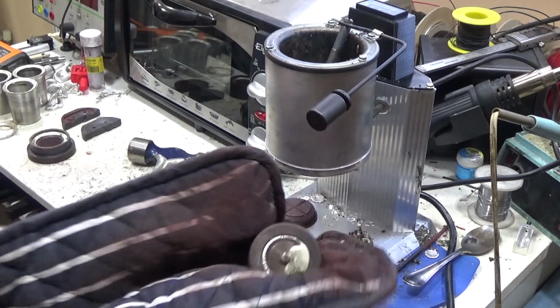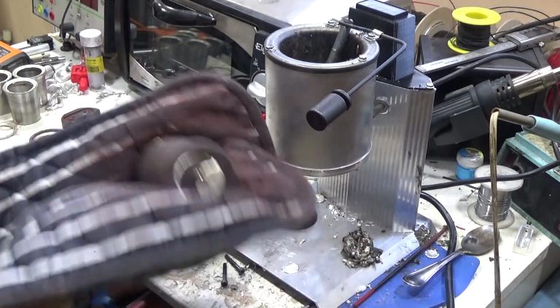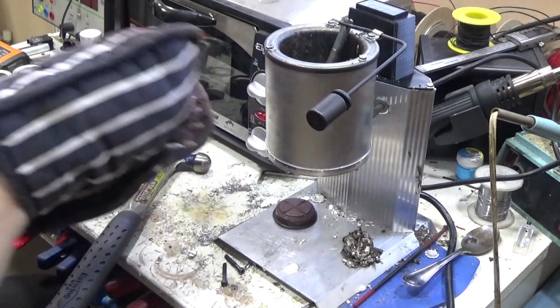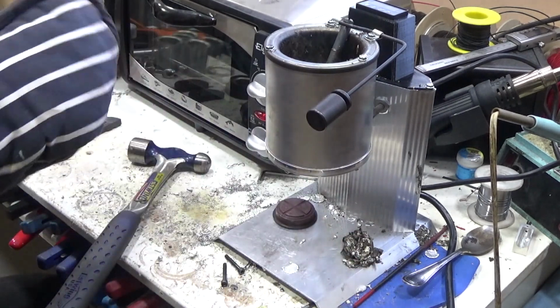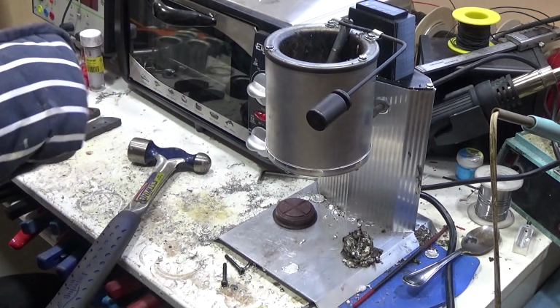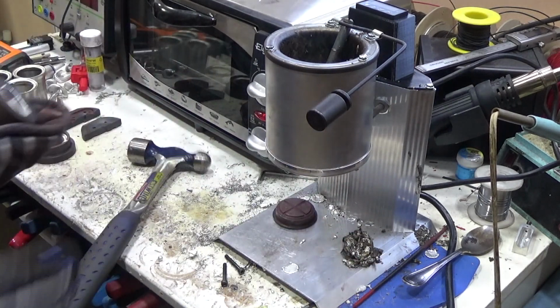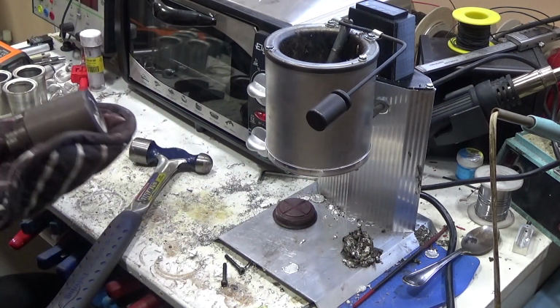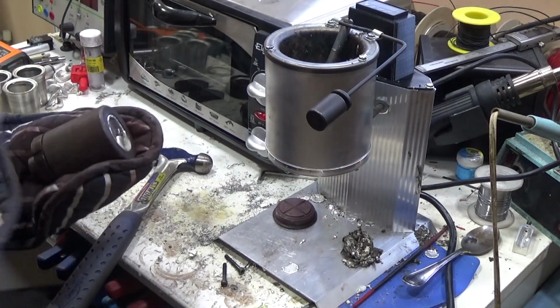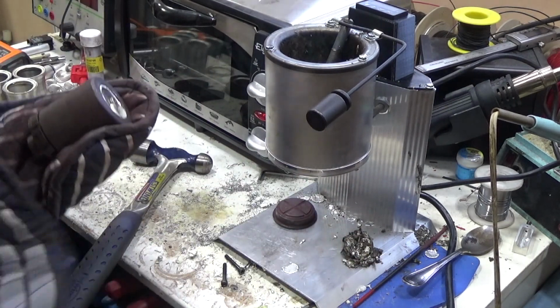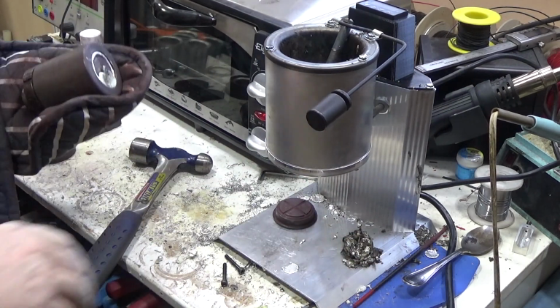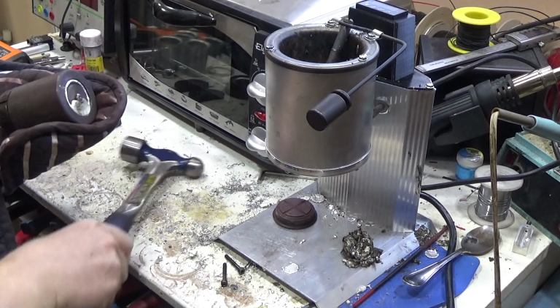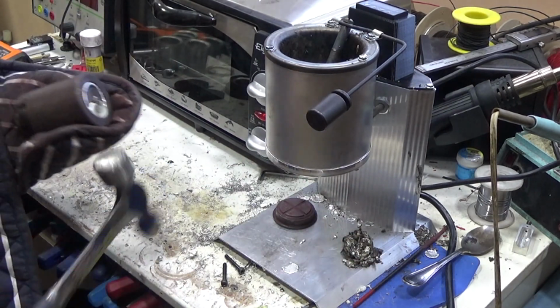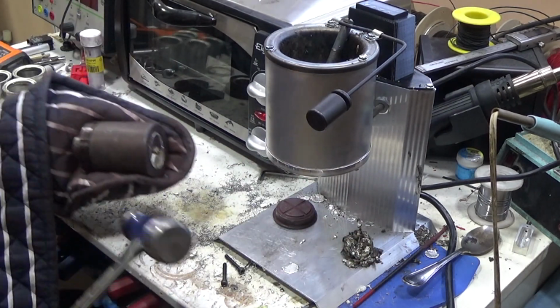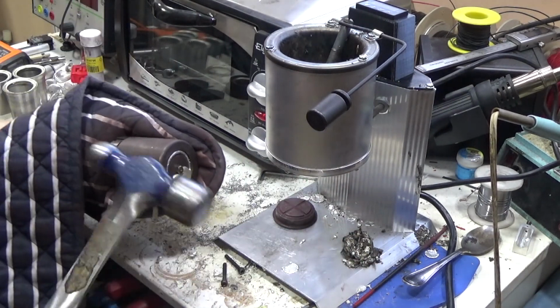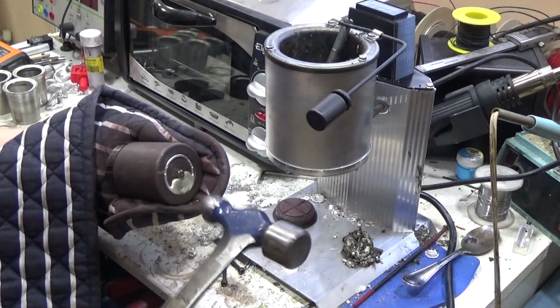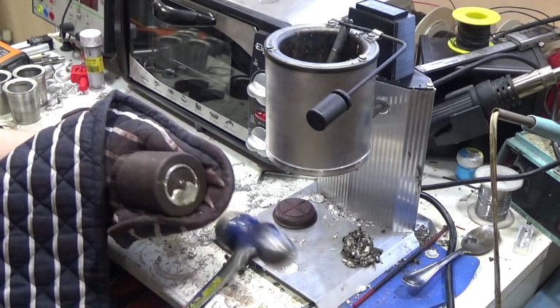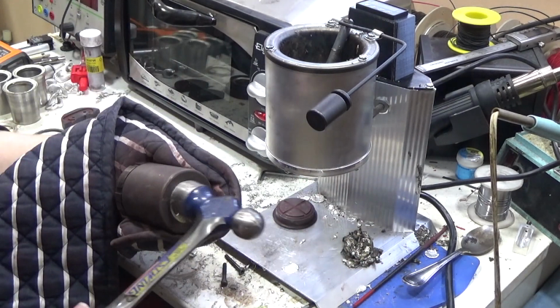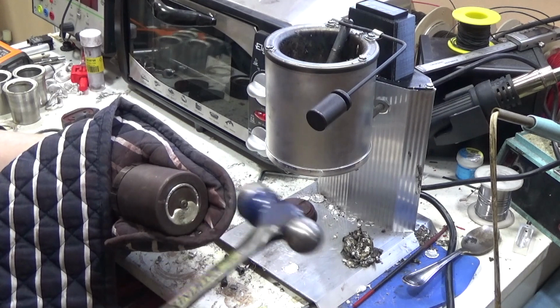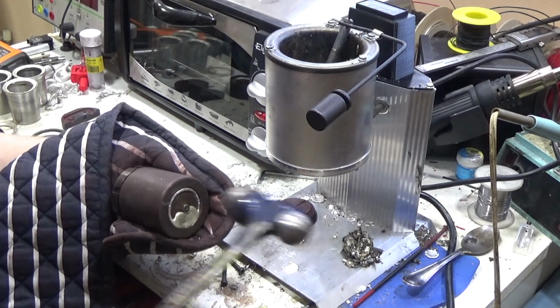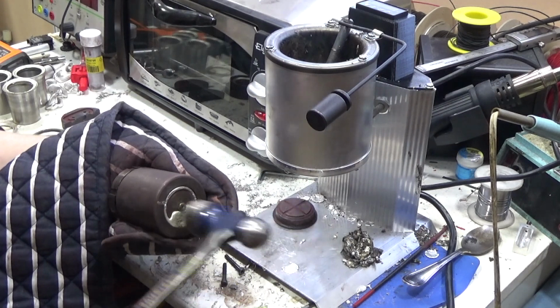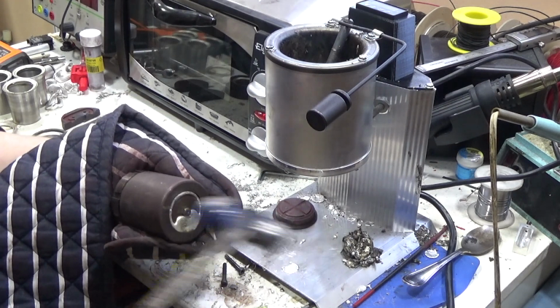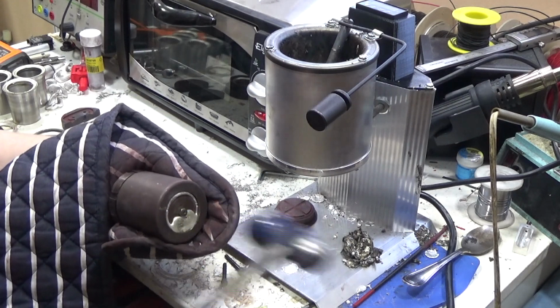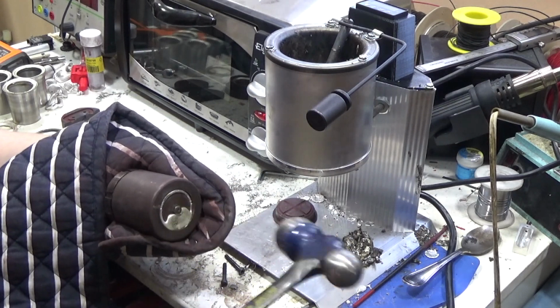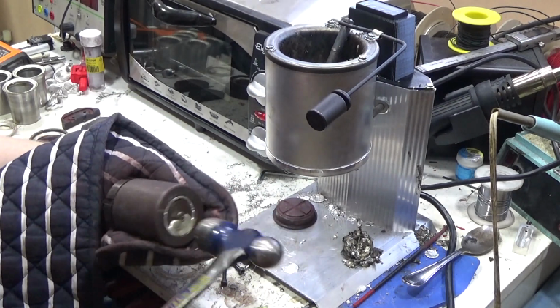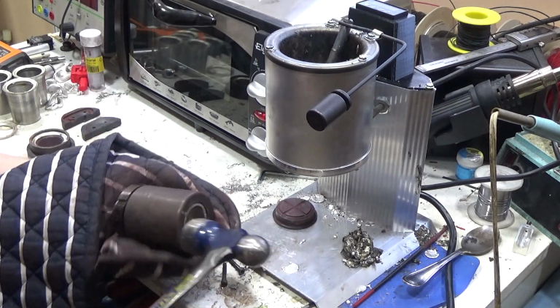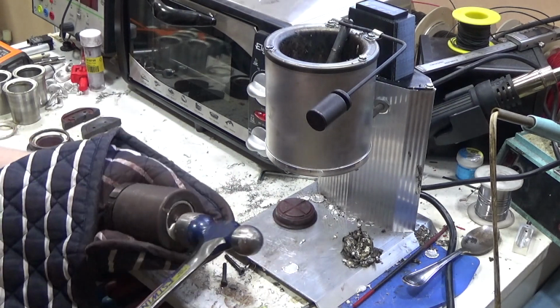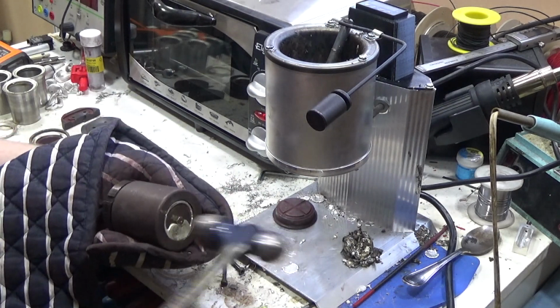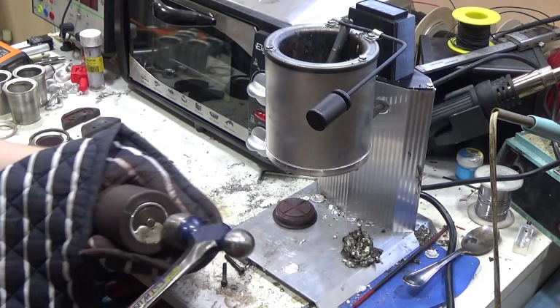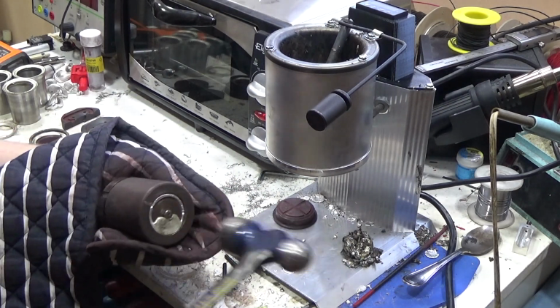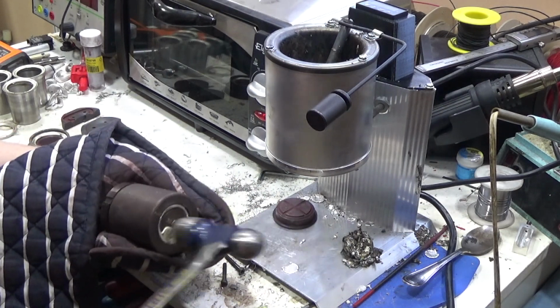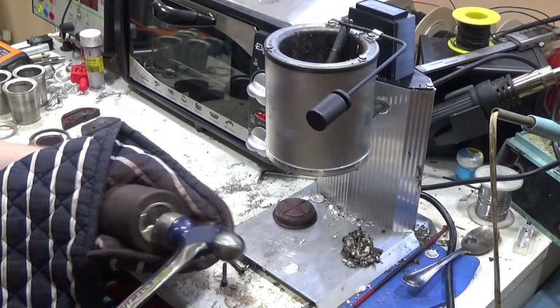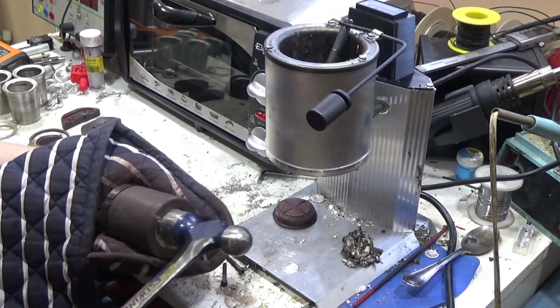To machine the outer surface of the main body of the tankard I leave it on the inner mould, just removing the outer mould to mount it in the lathe.